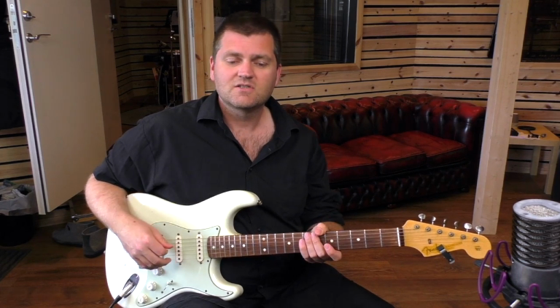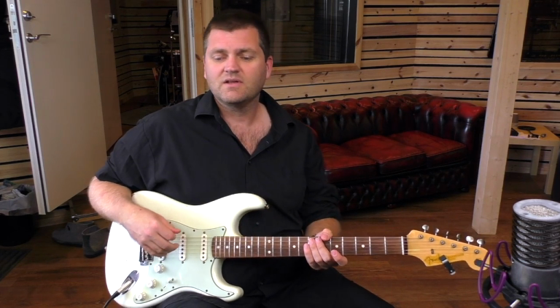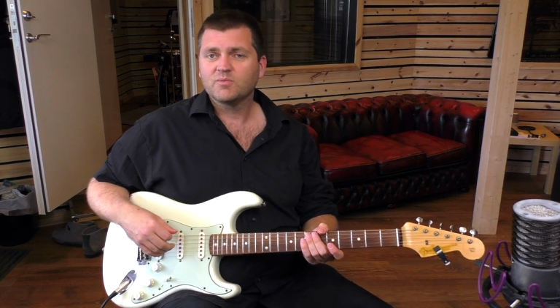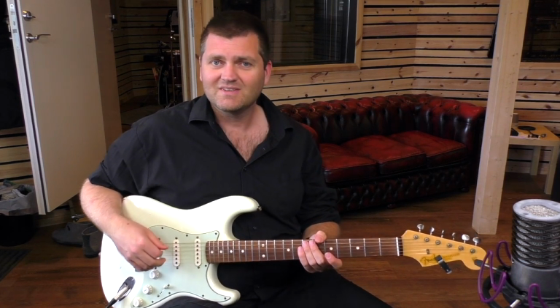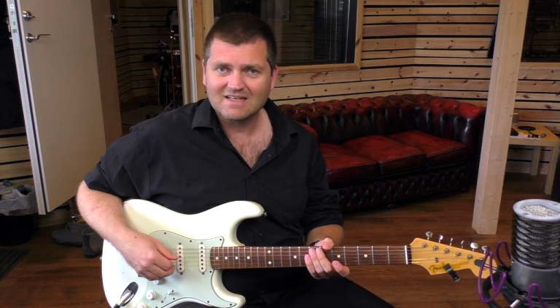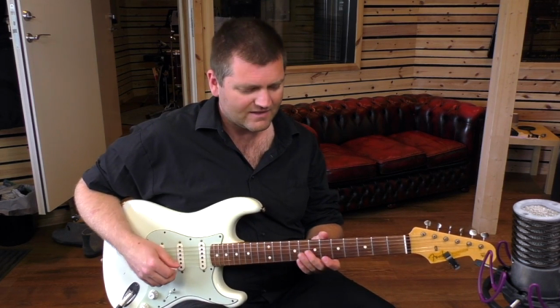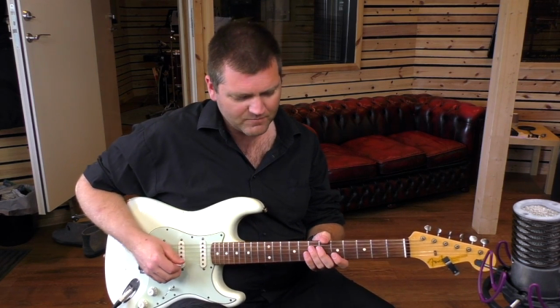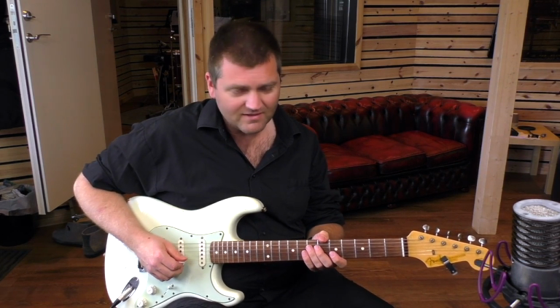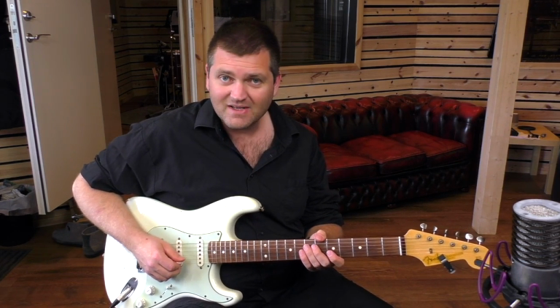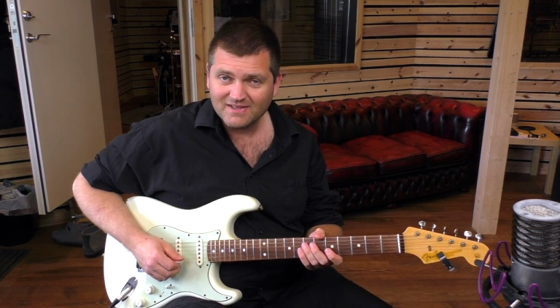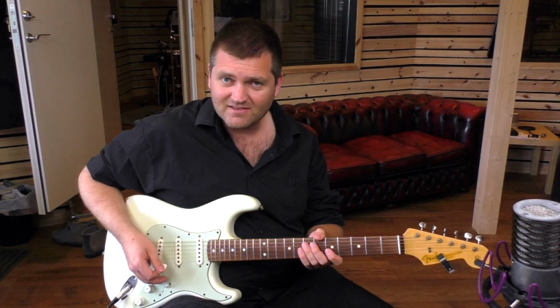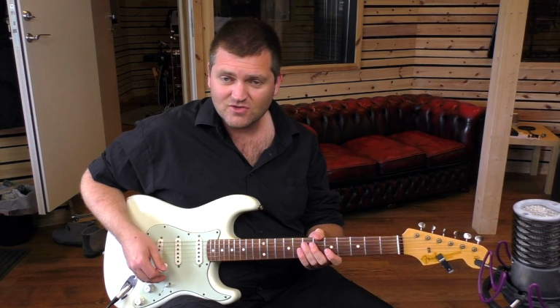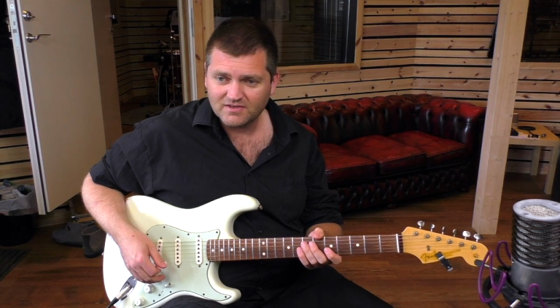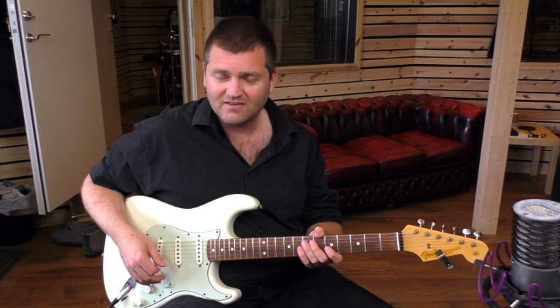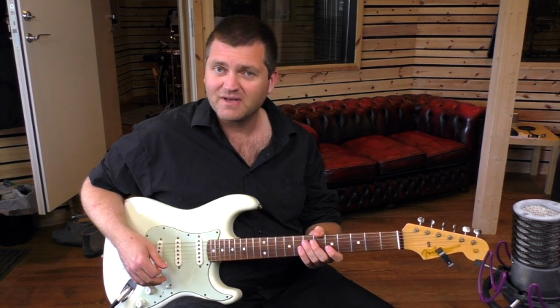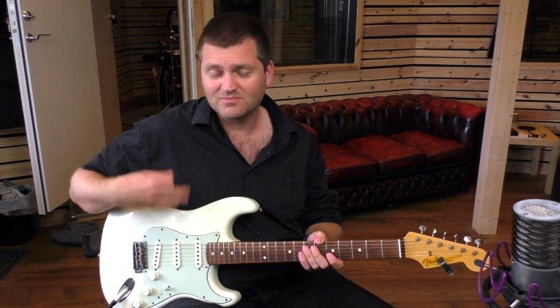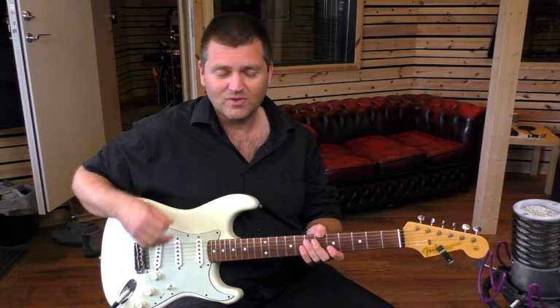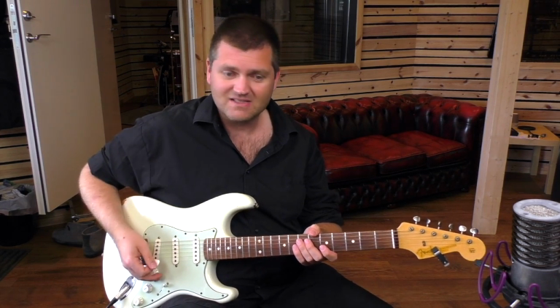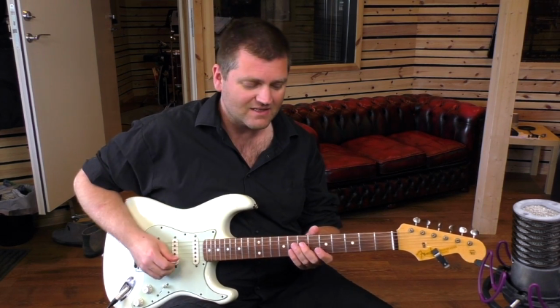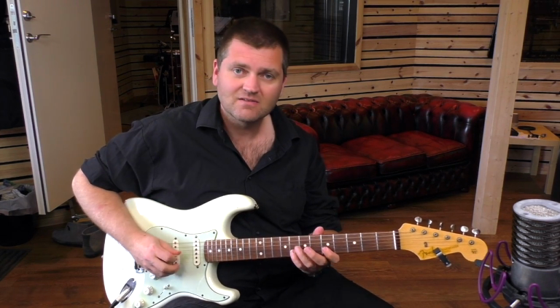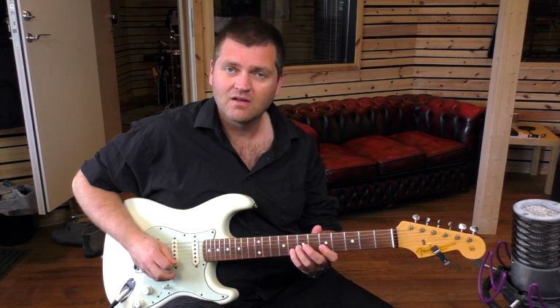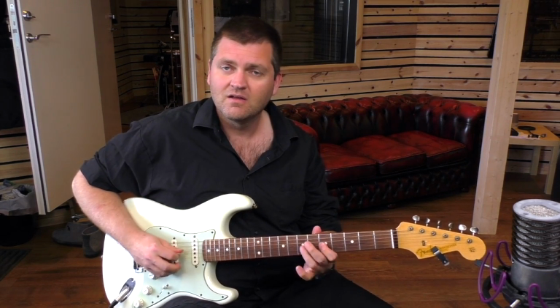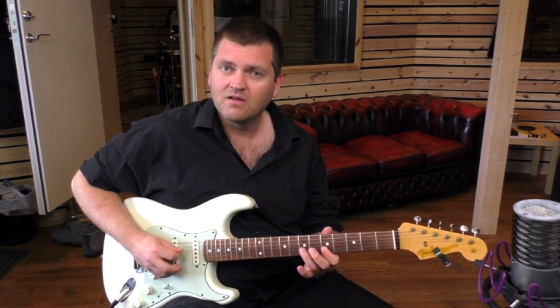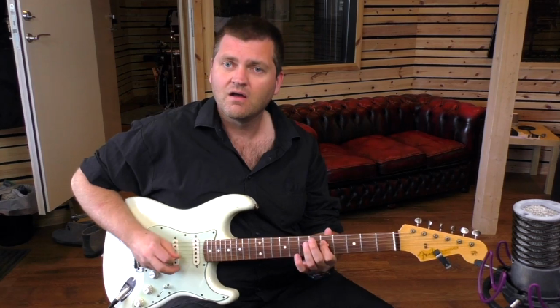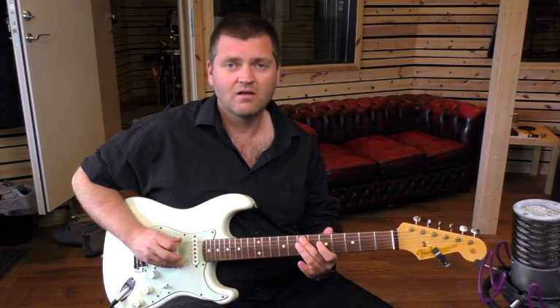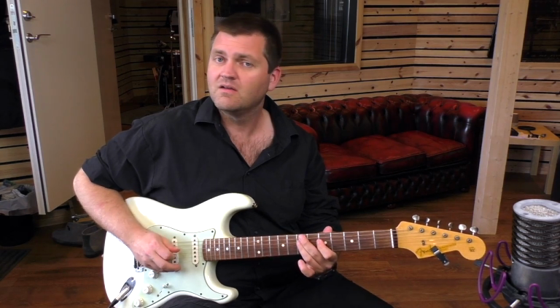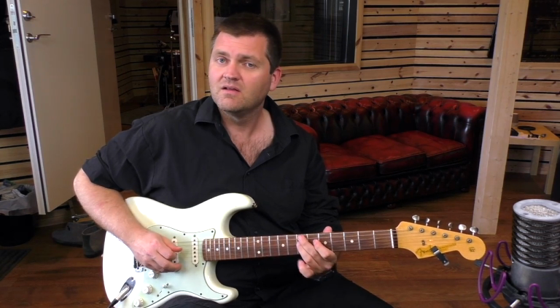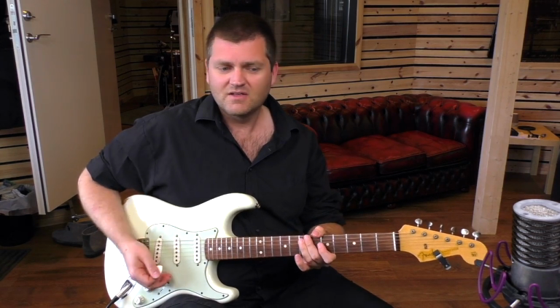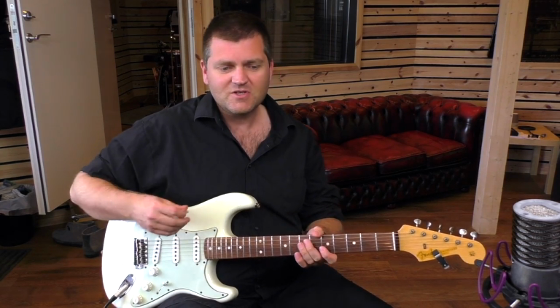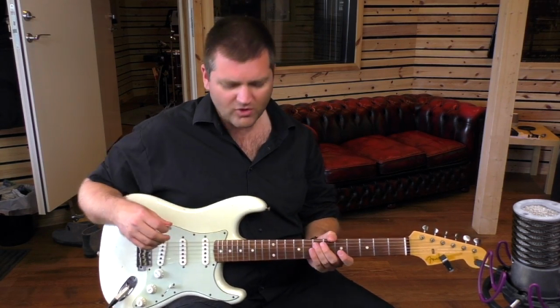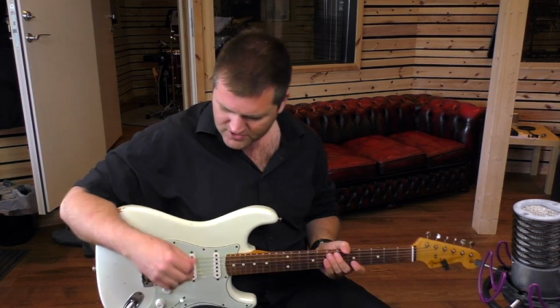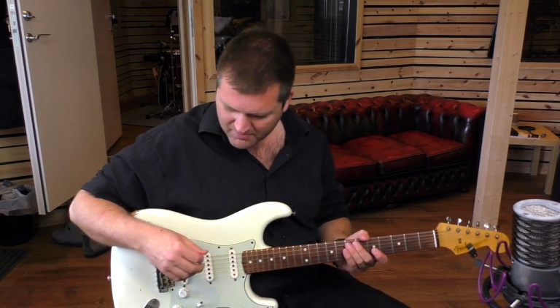We're going to put this little trick within that, so the entire phrase that you can practice is like this. Let me show you up close what is happening.